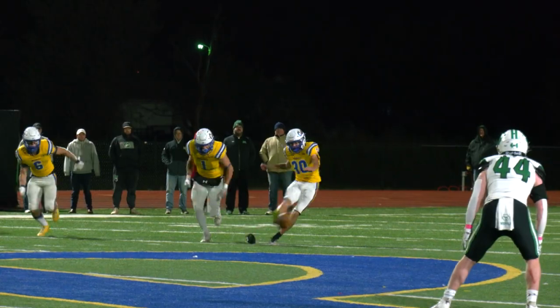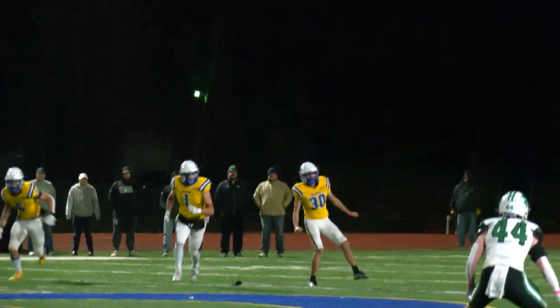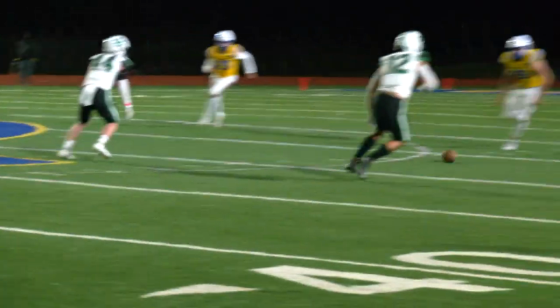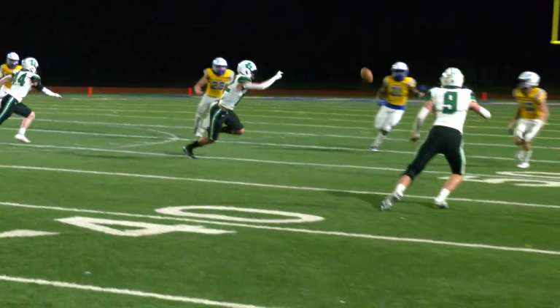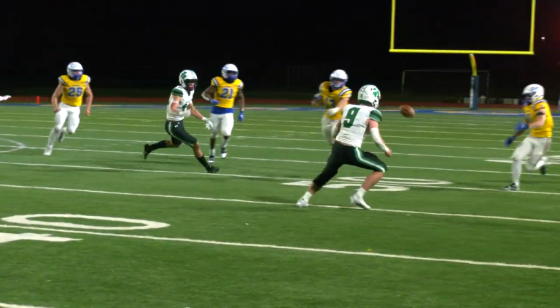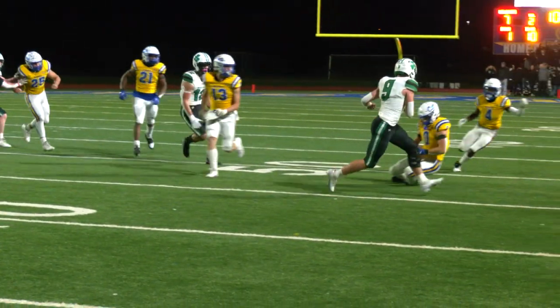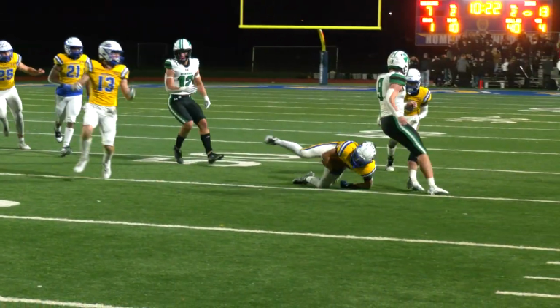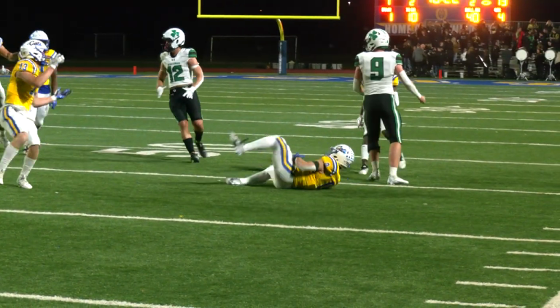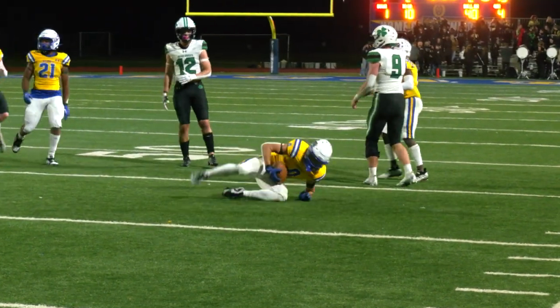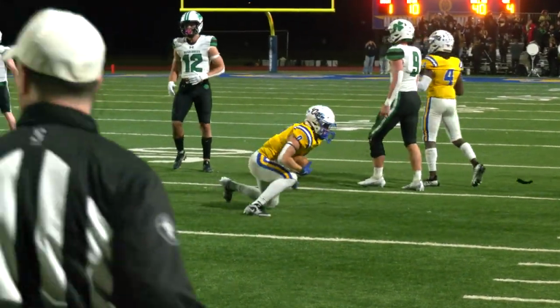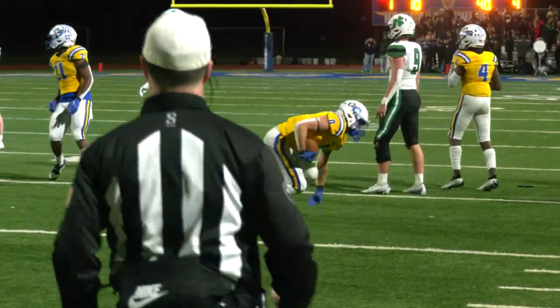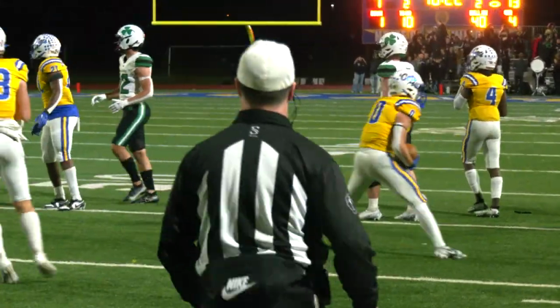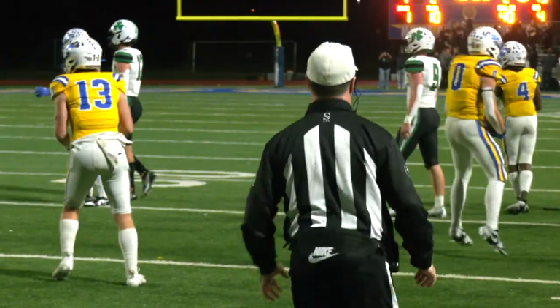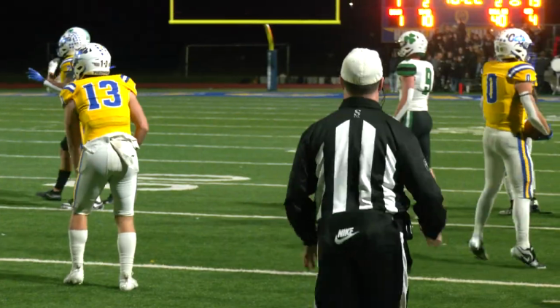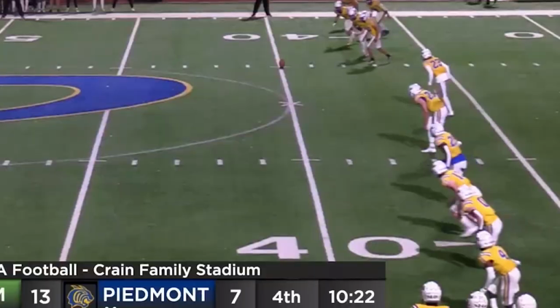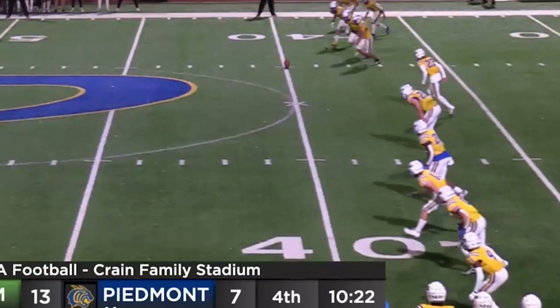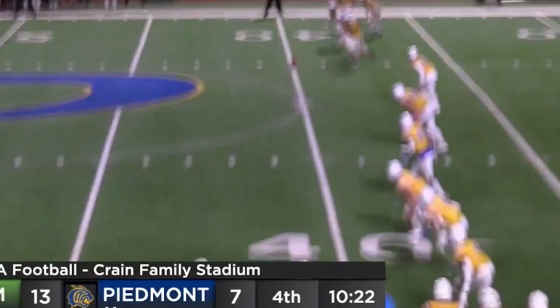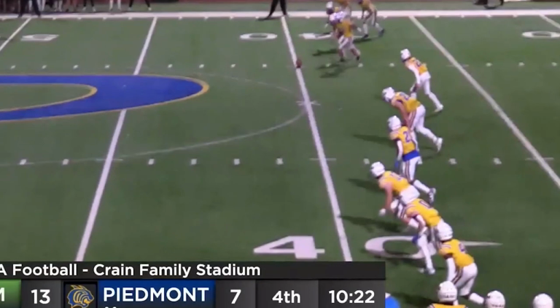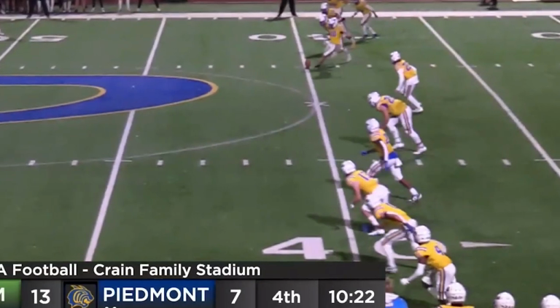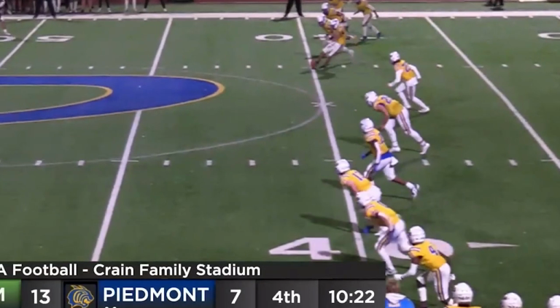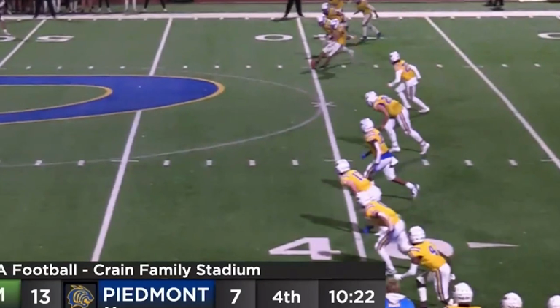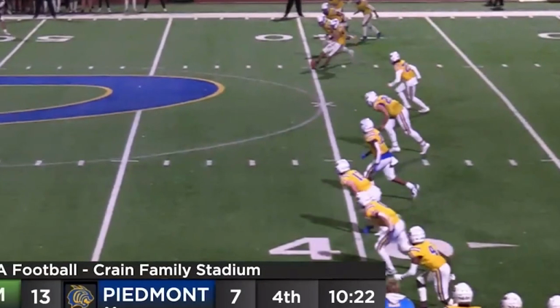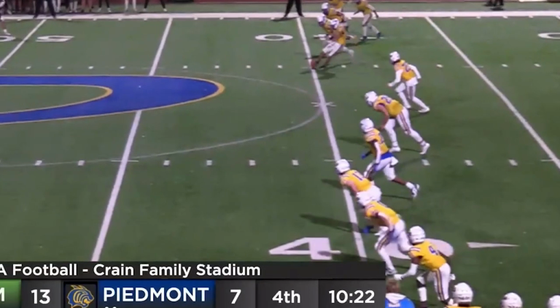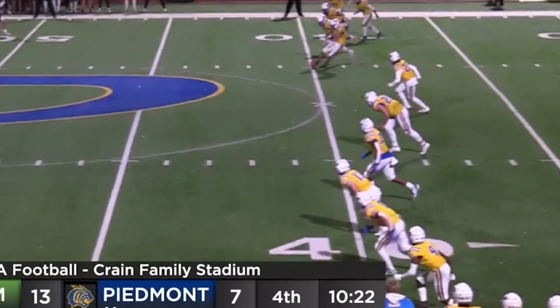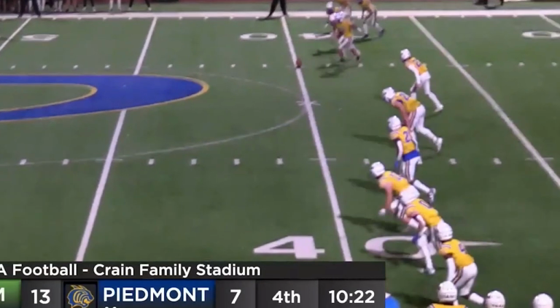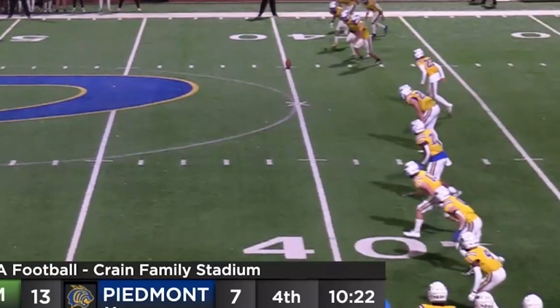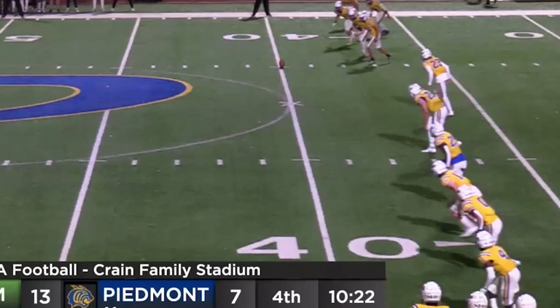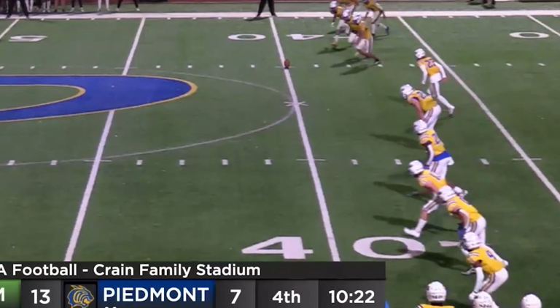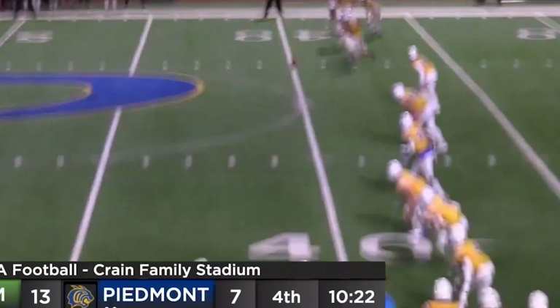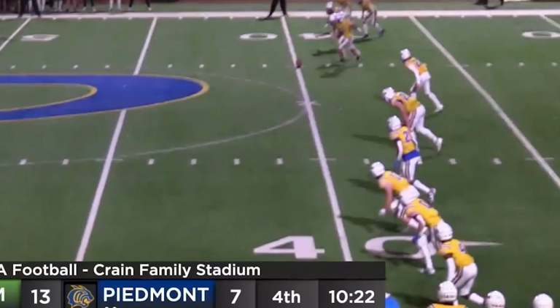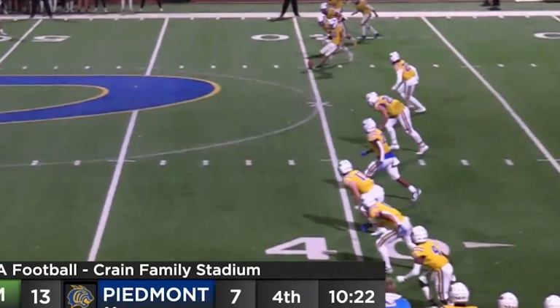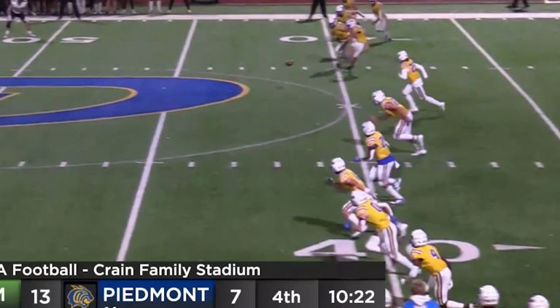It's an onside kick — Wildcats are there, and Kyle Magugan has it! However, there is a whistle on the far side and a flag down. I believe someone crossed the line.